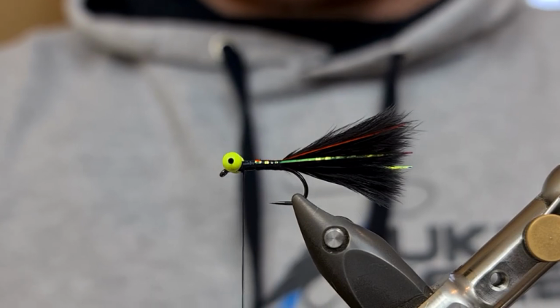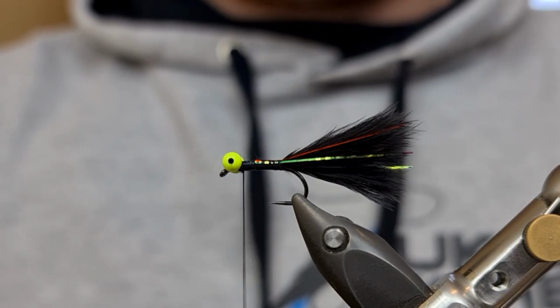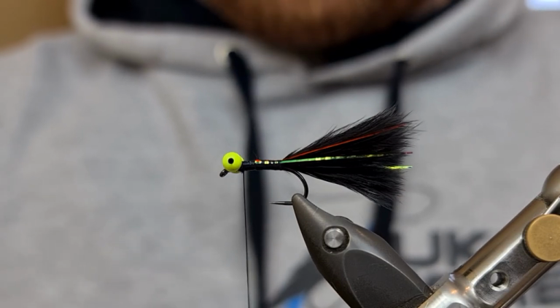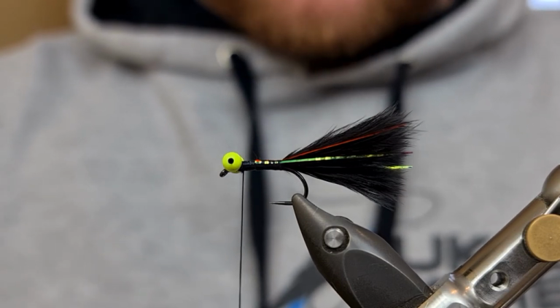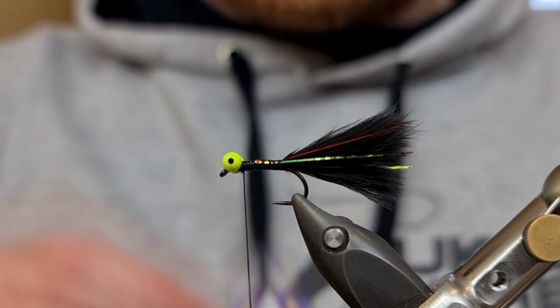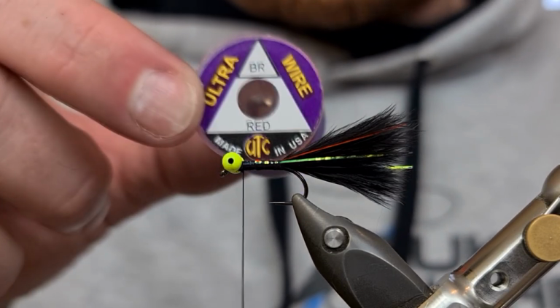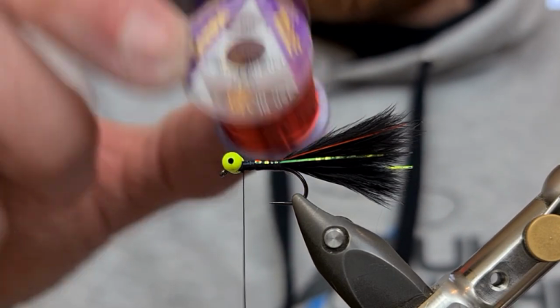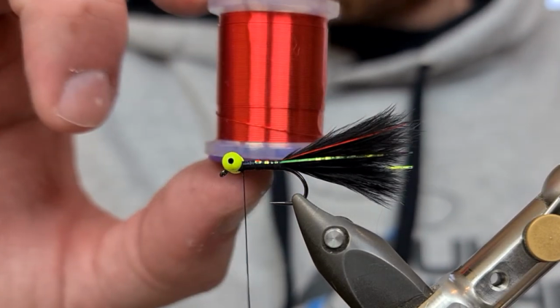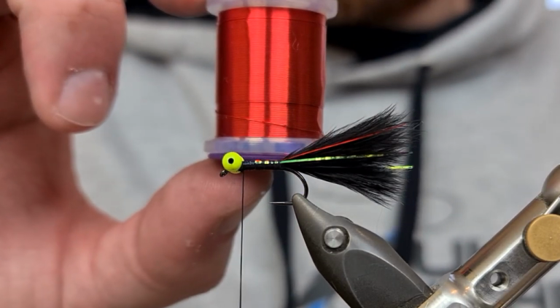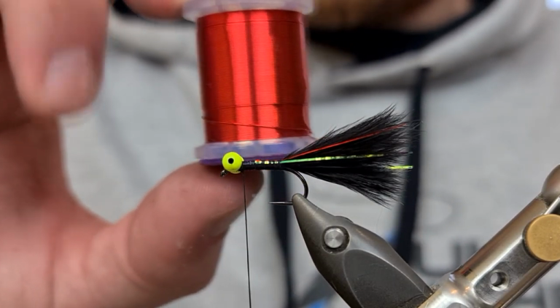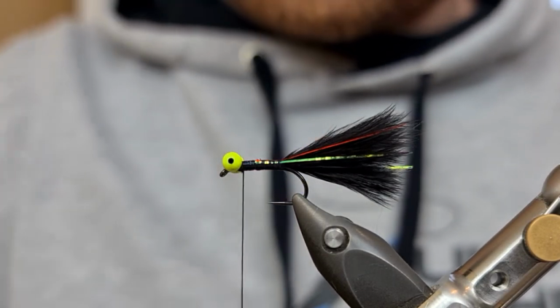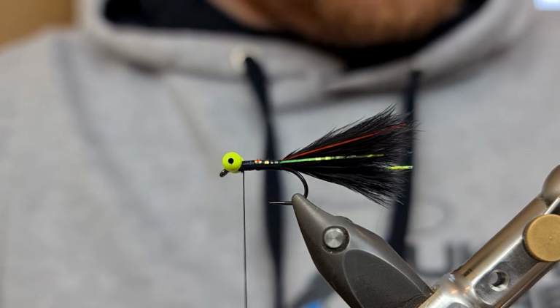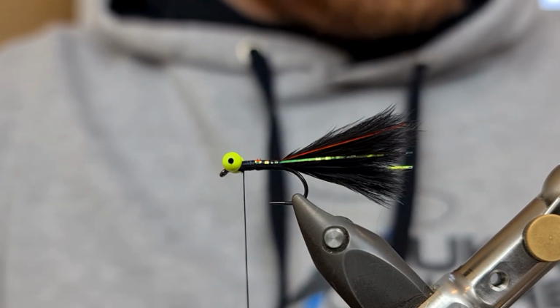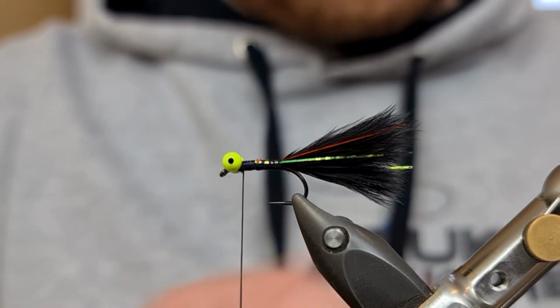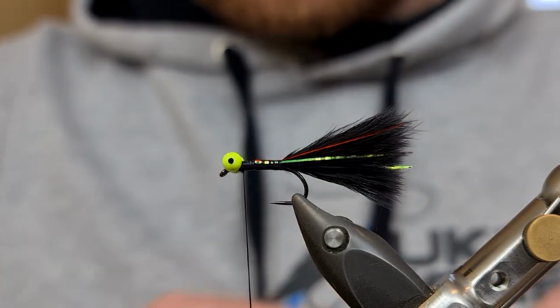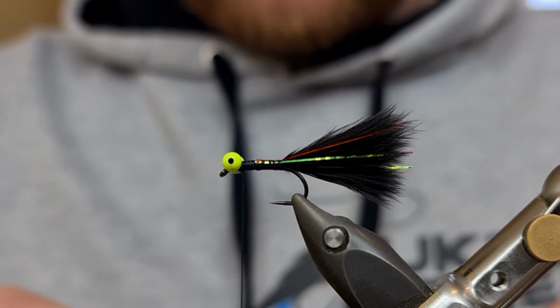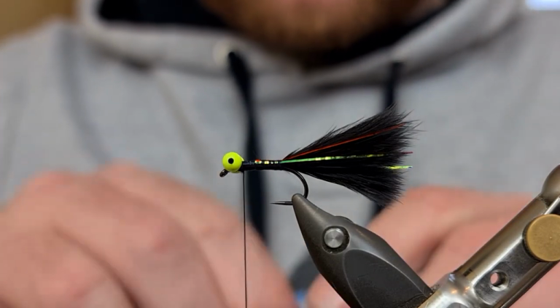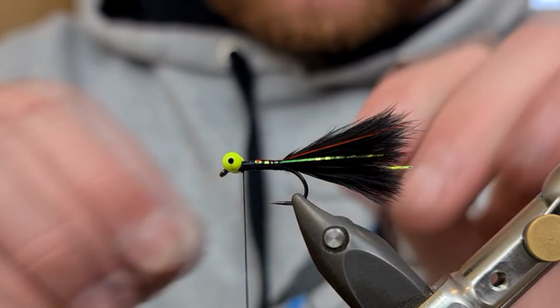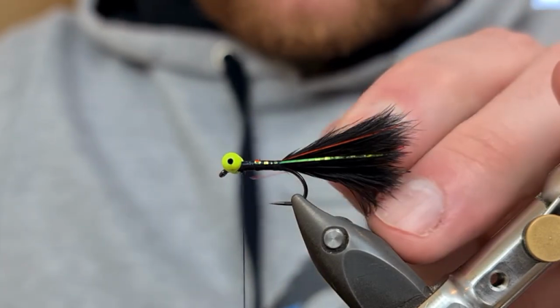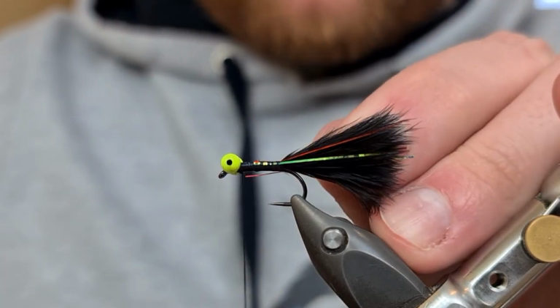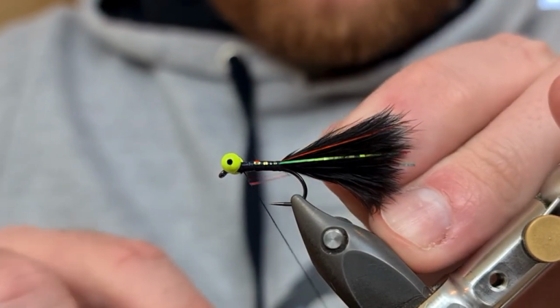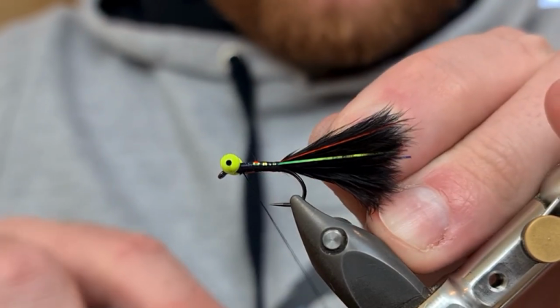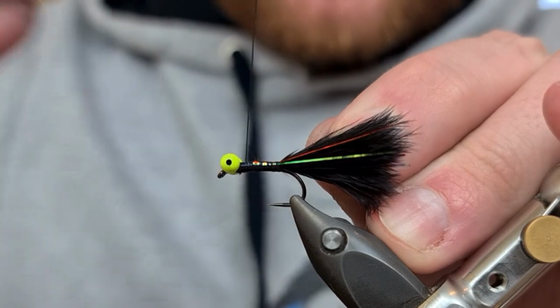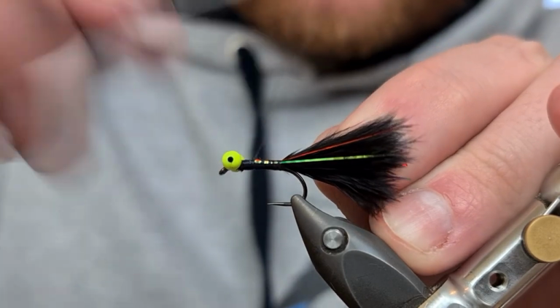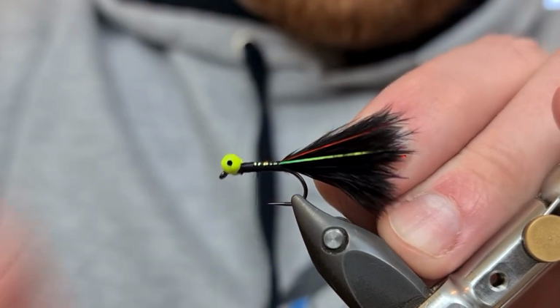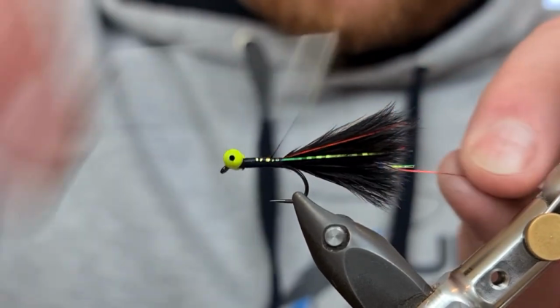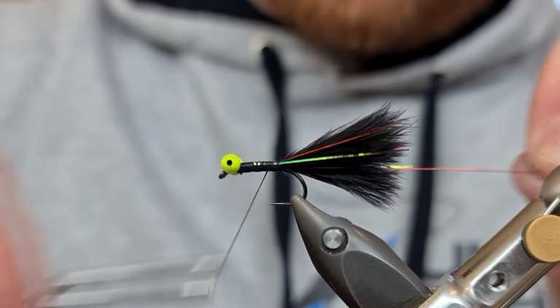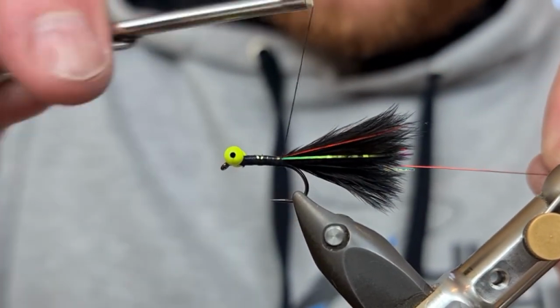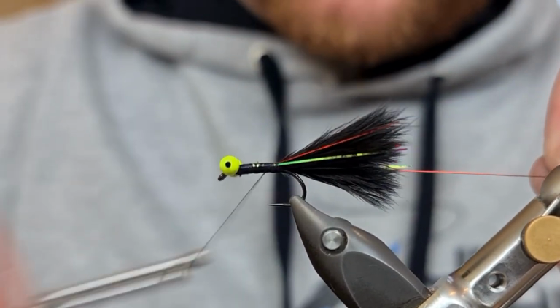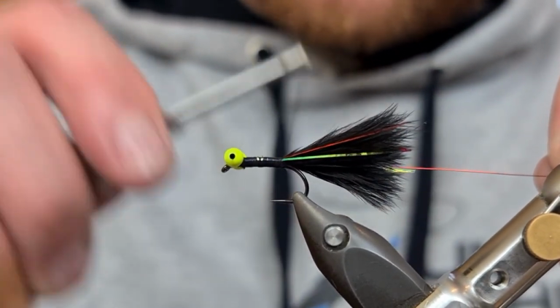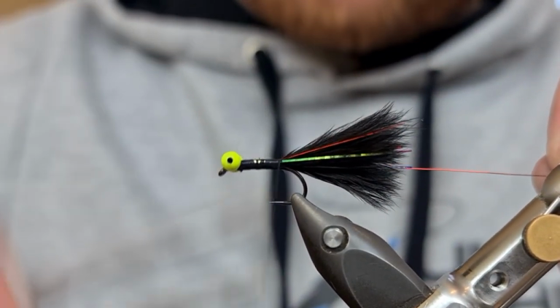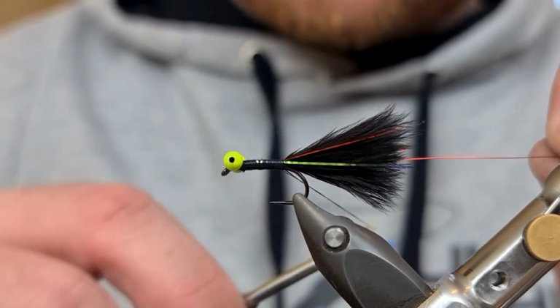Now for the rib of the fly I'm going to be using BR Red ultra wire. I'm just going to come in, catch it on the side of the fly and tie it down the entire length of the hook till I get to where I finish the tail.